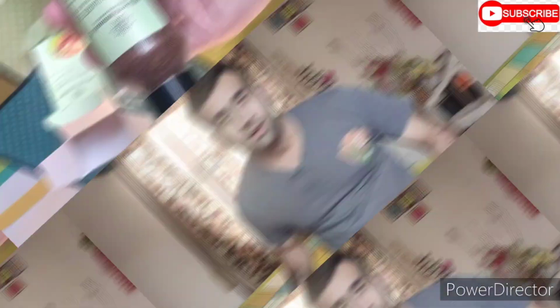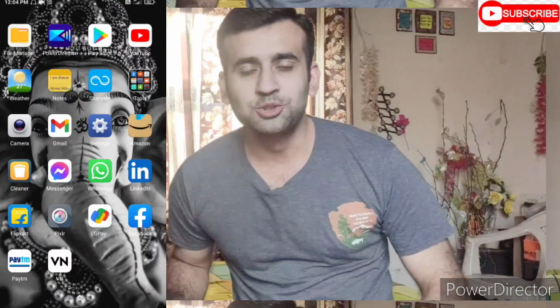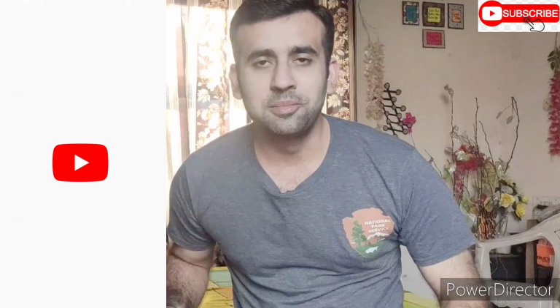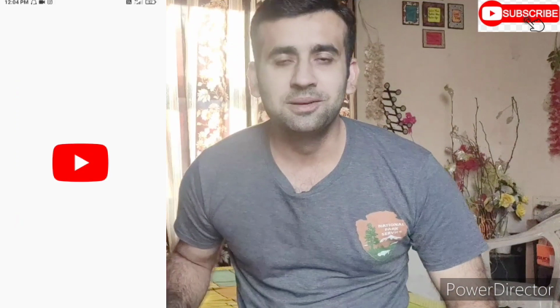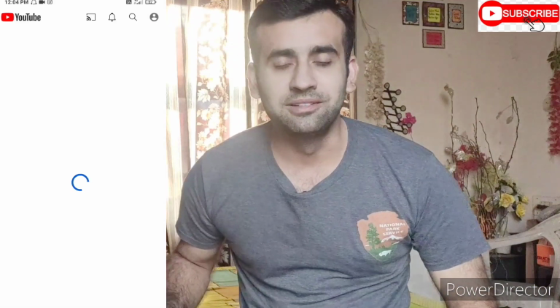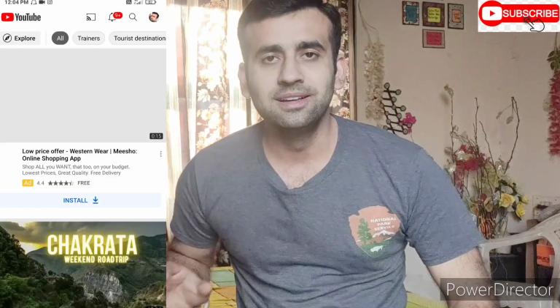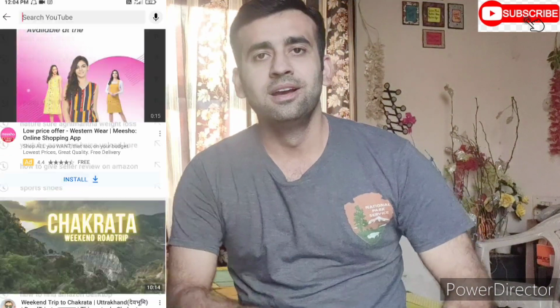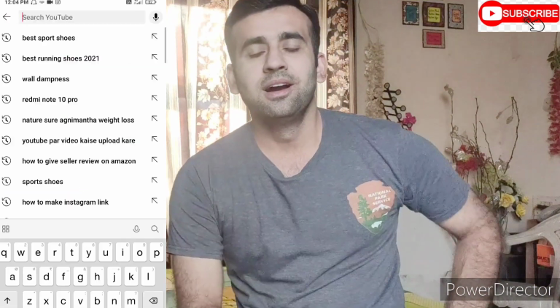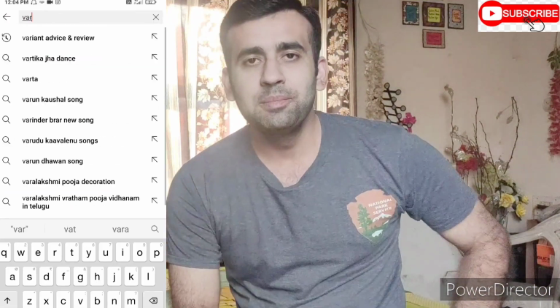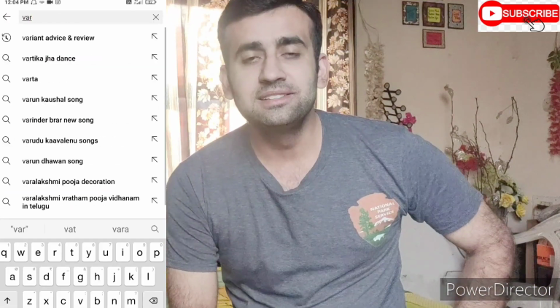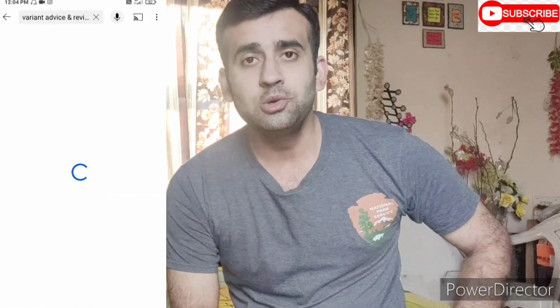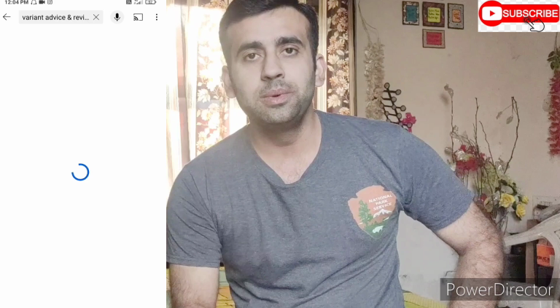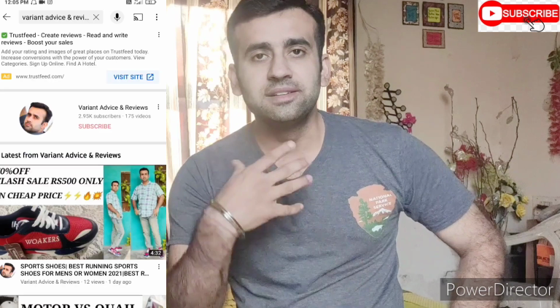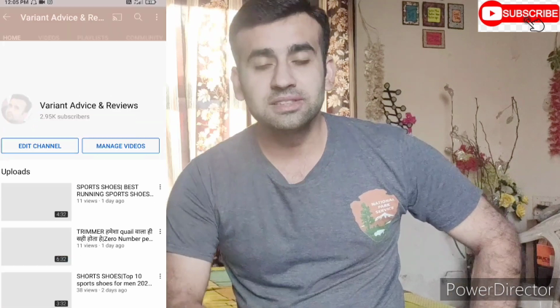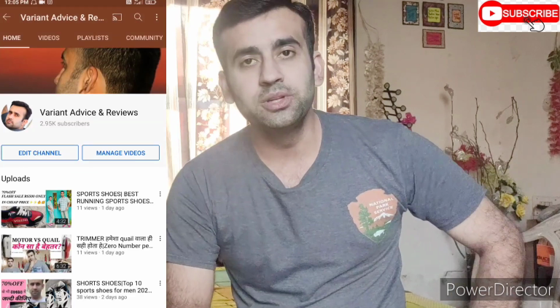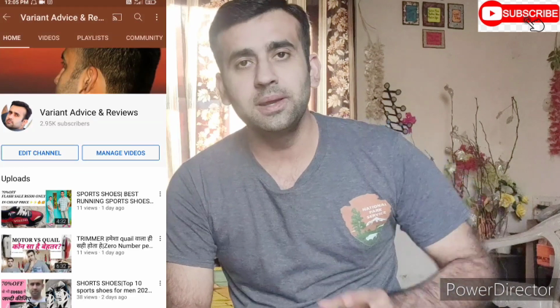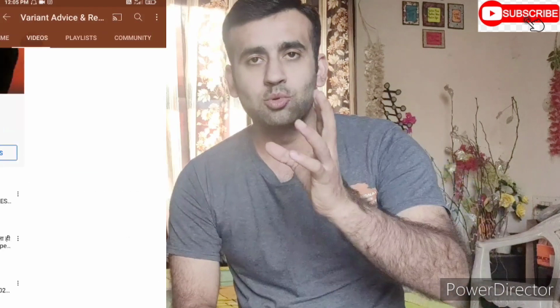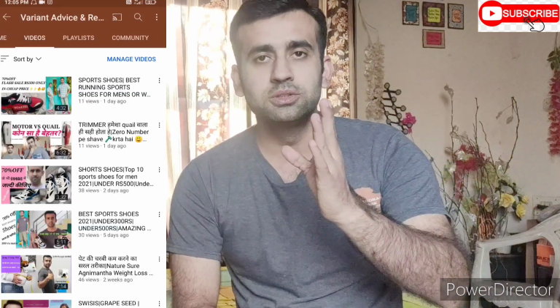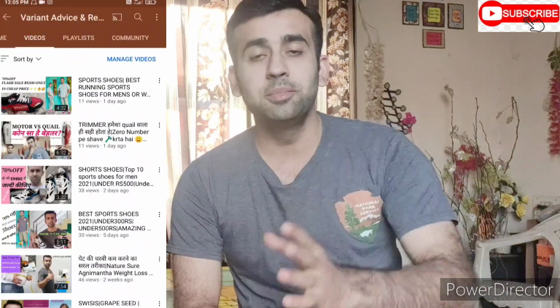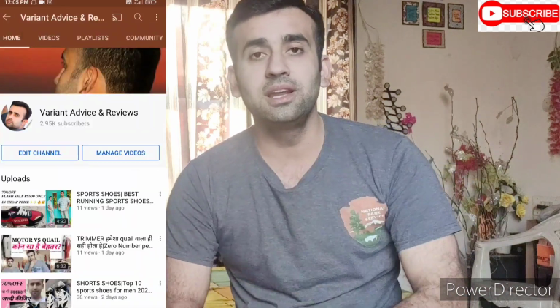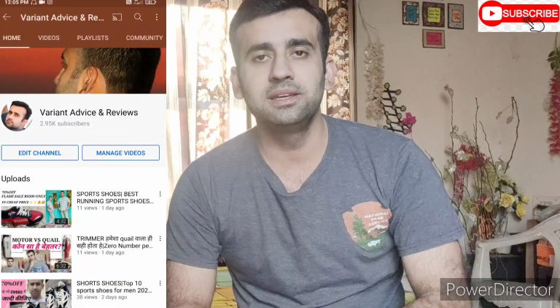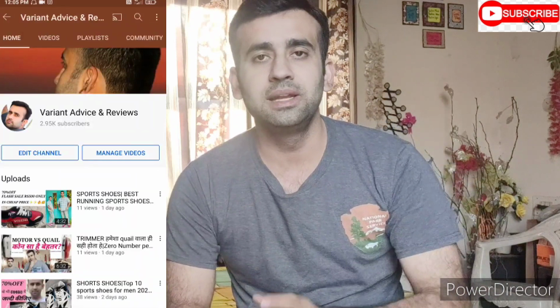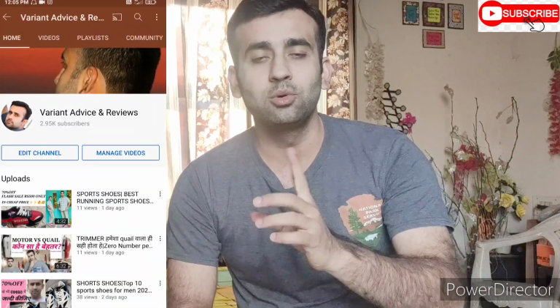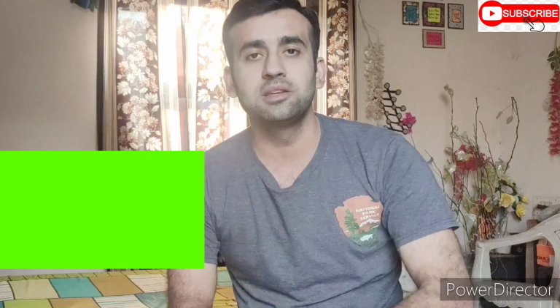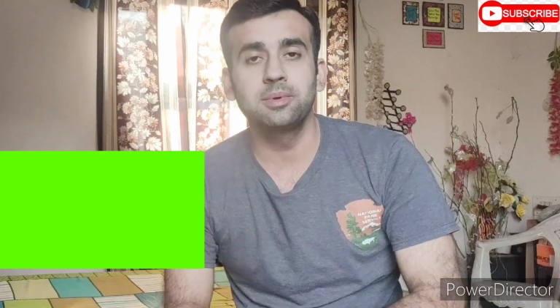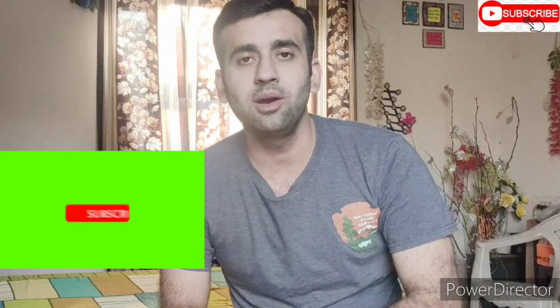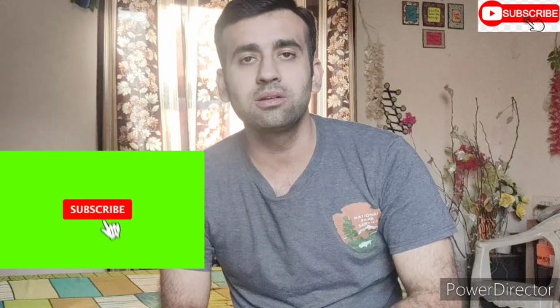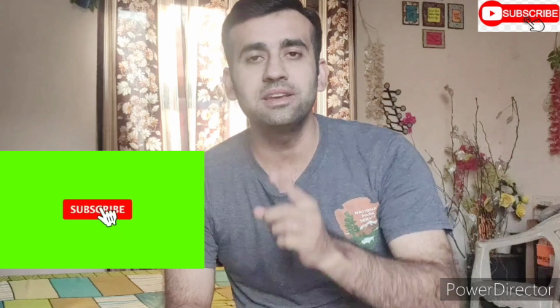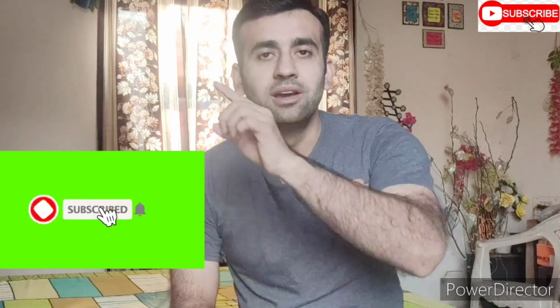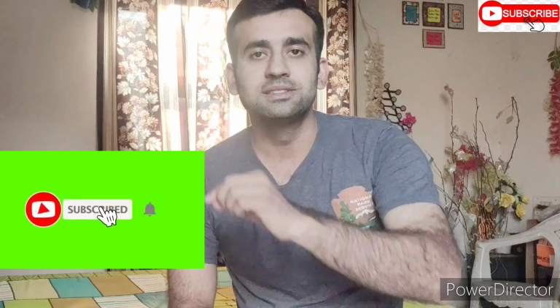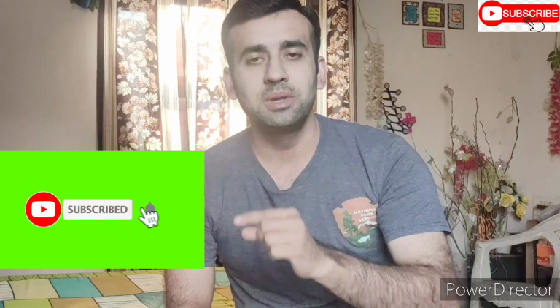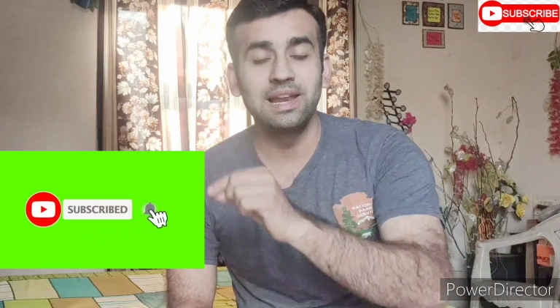Hi friends, welcome back. I am Dhaval. If you don't know what to do with my channel, you will see how to subscribe to my channel and how to make a video.